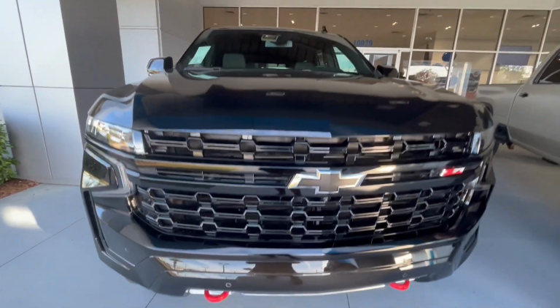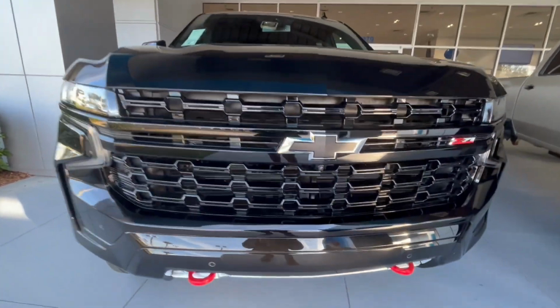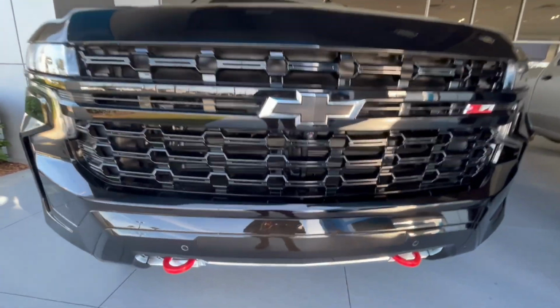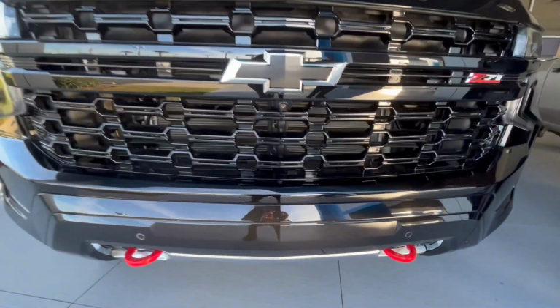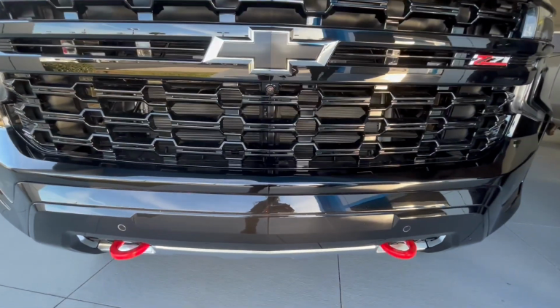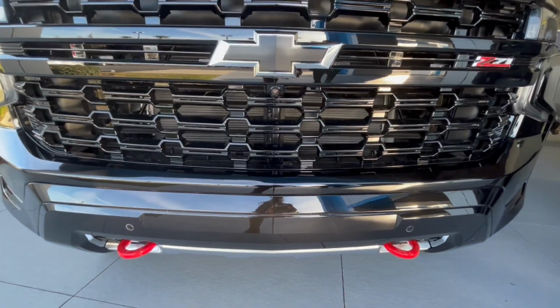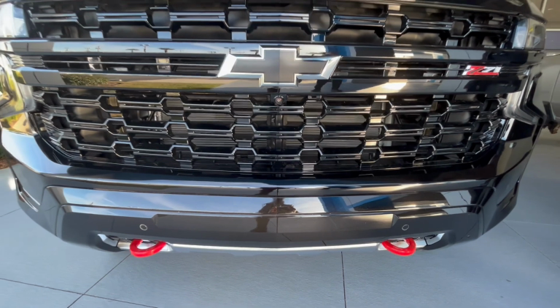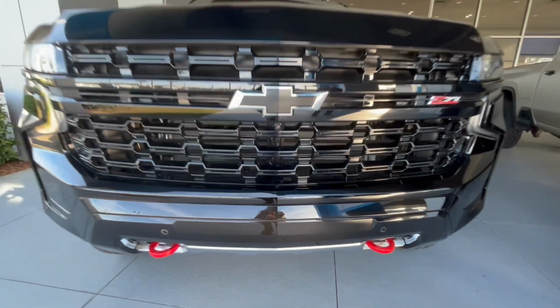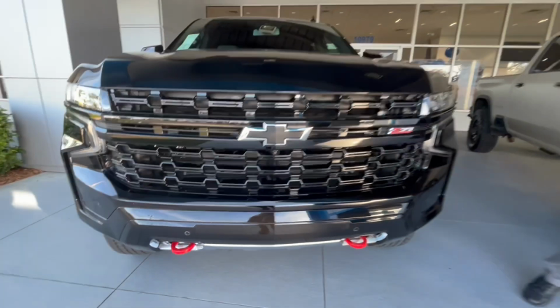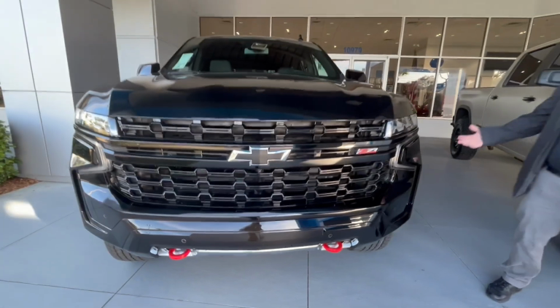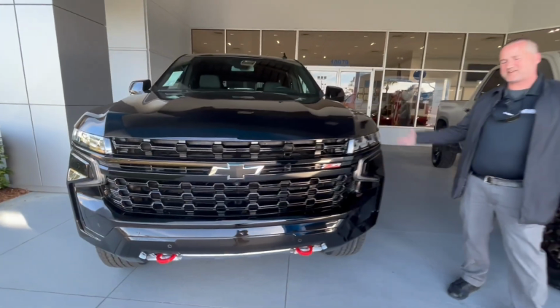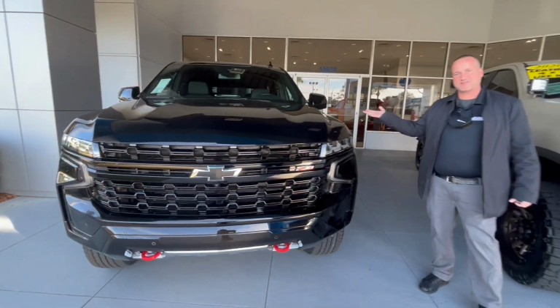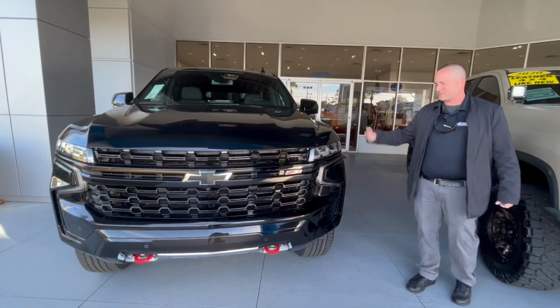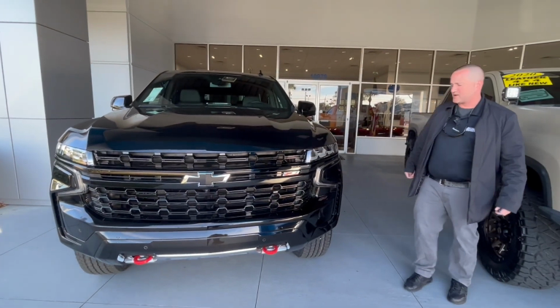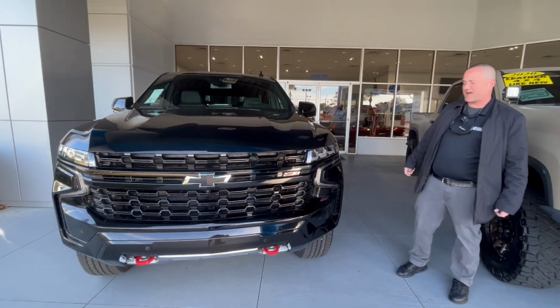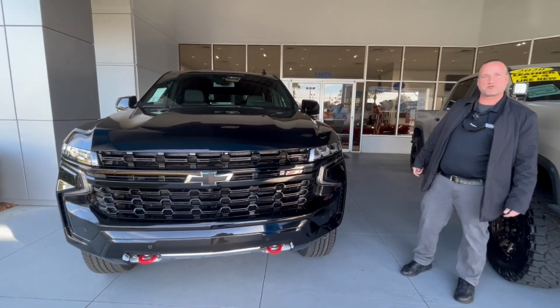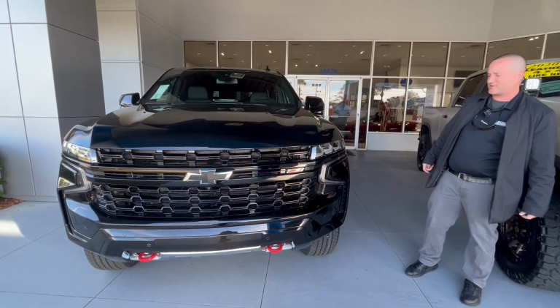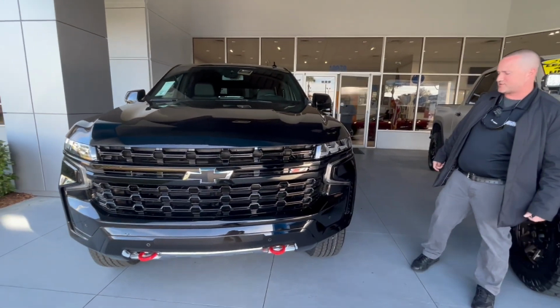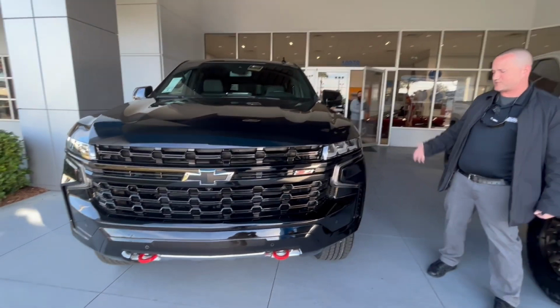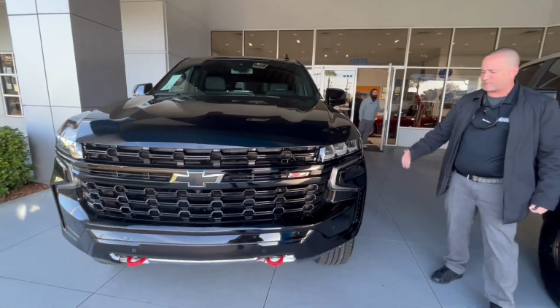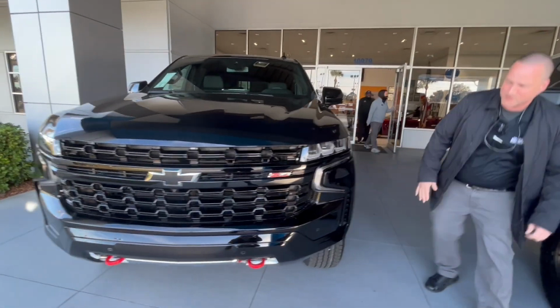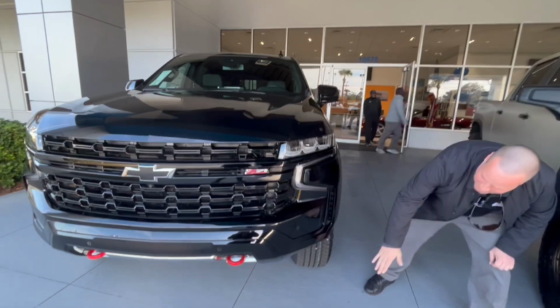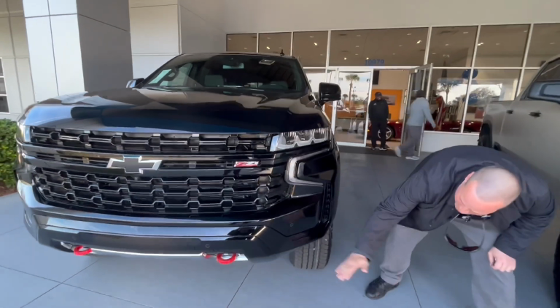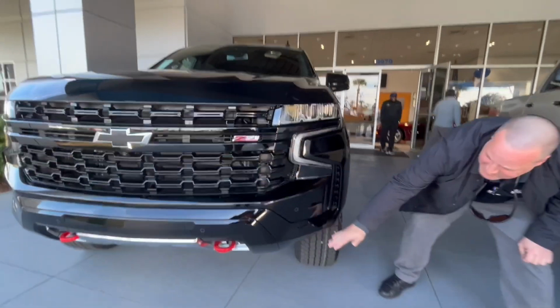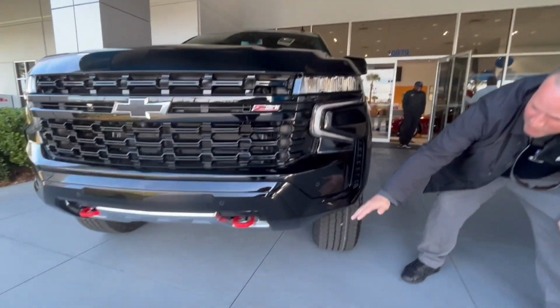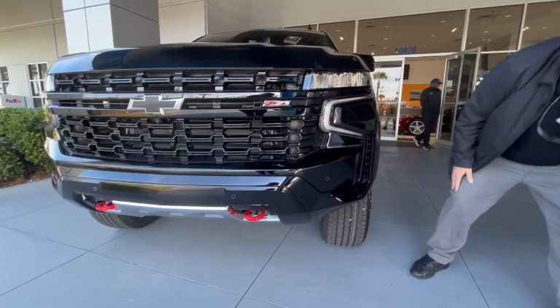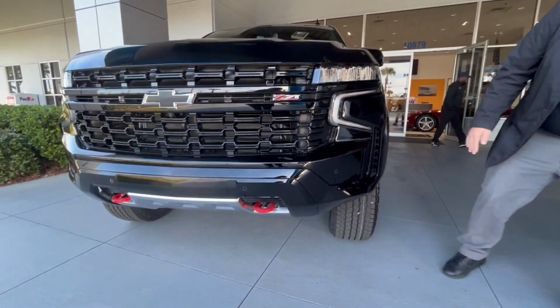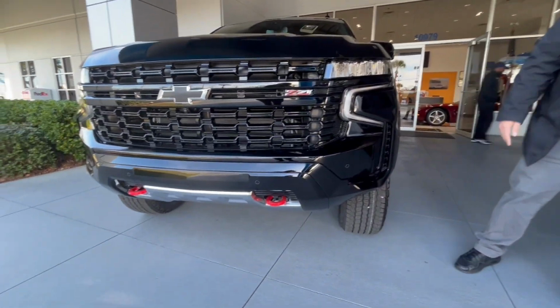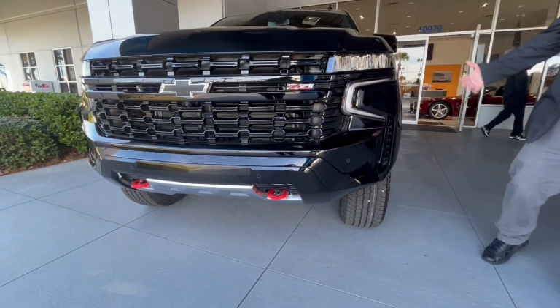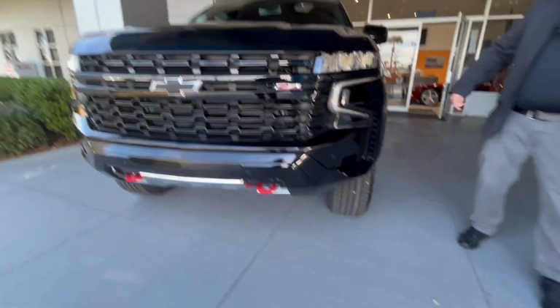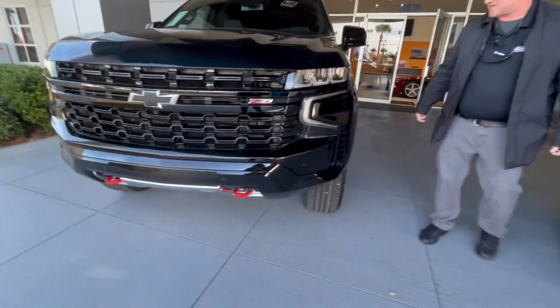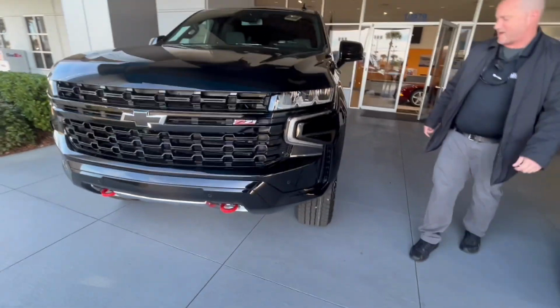It has the magnetic ride control with air ride suspension, so it's got the activation for two inches of extra ground clearance if you need it for your off-road. Very aggressive front end, front bumper, plenty of clearance to get around.